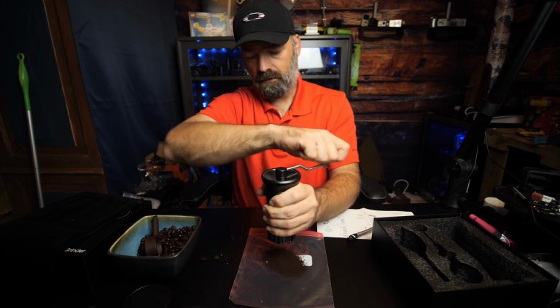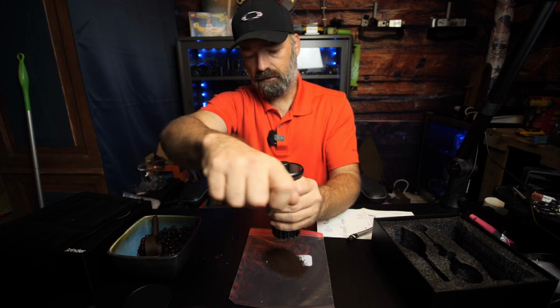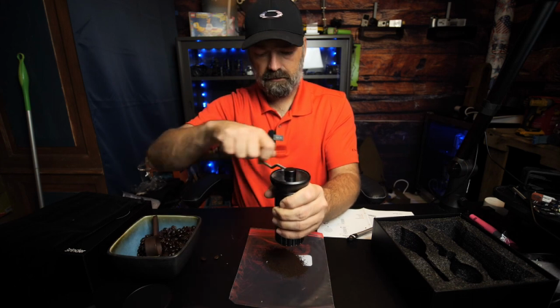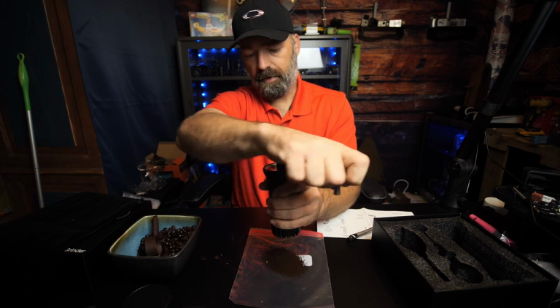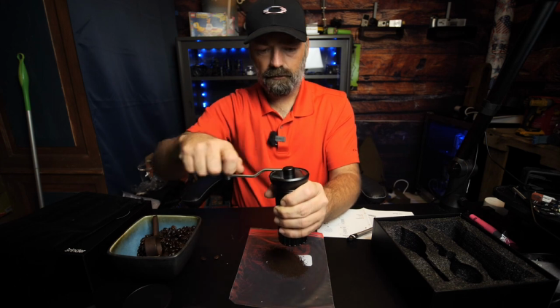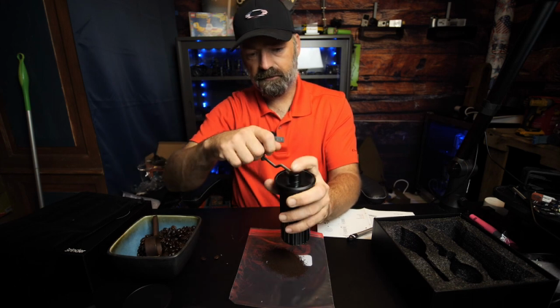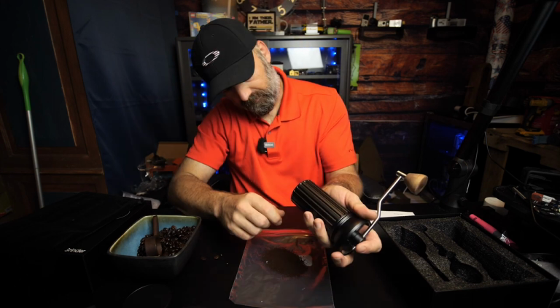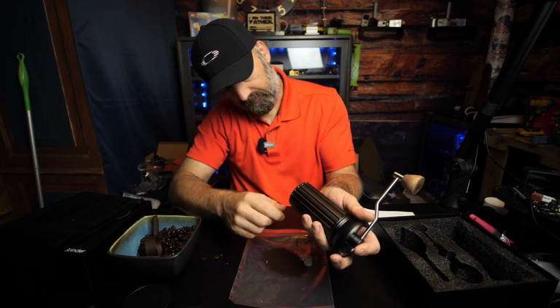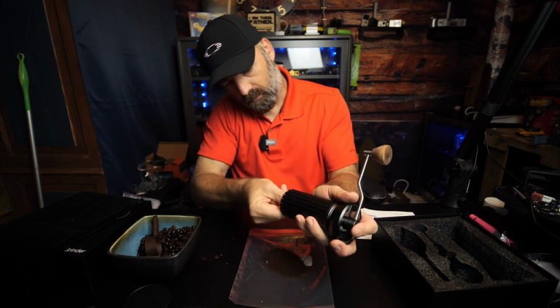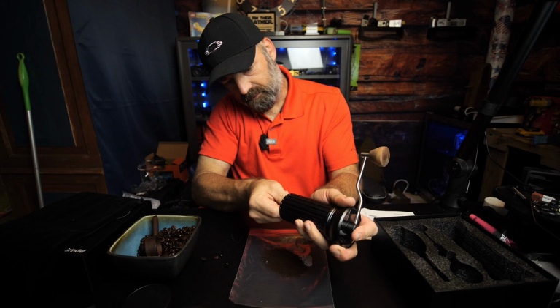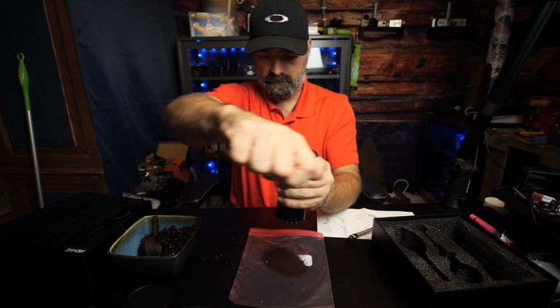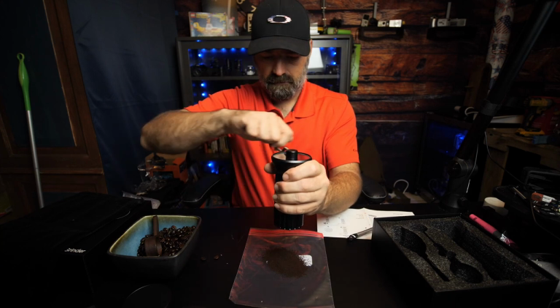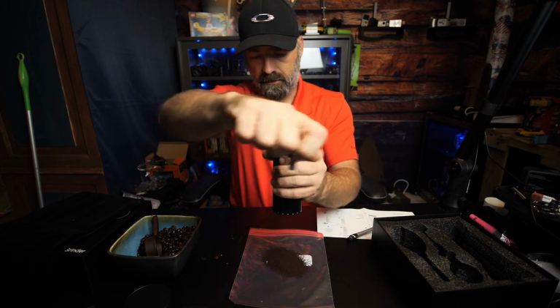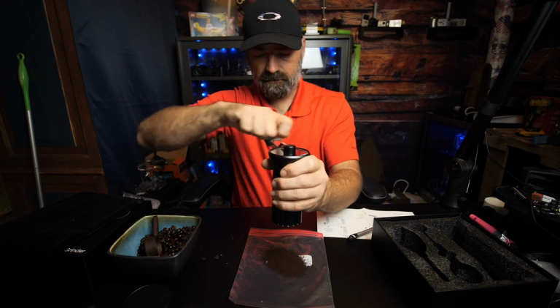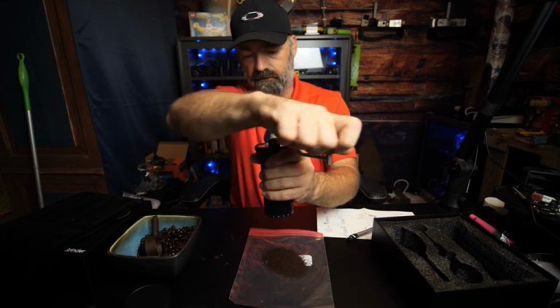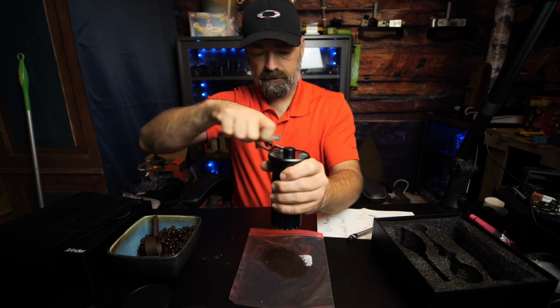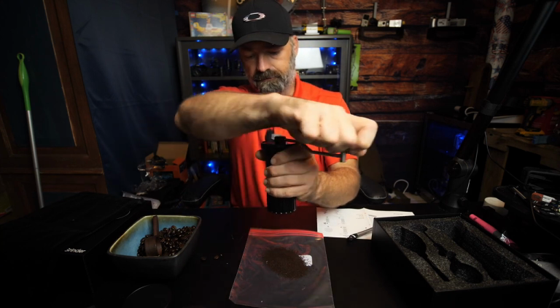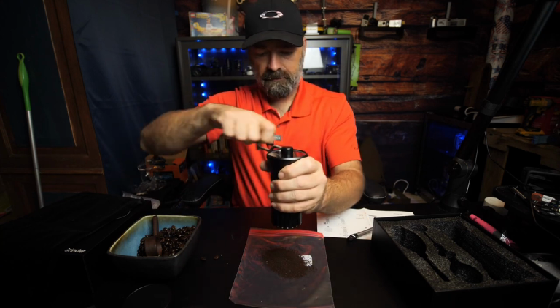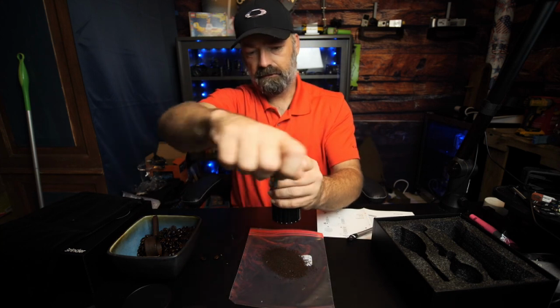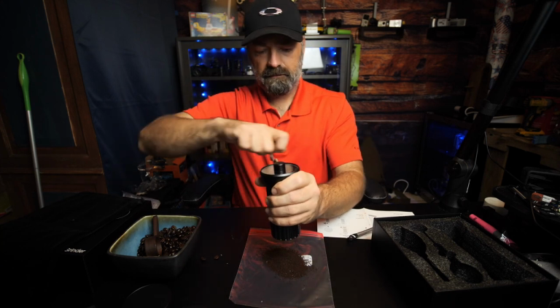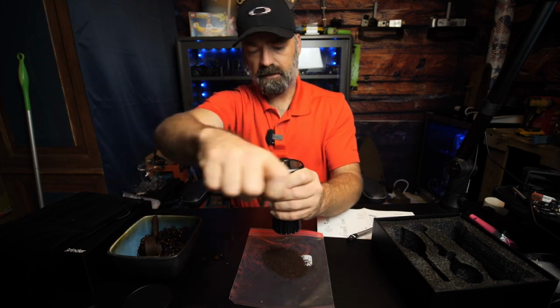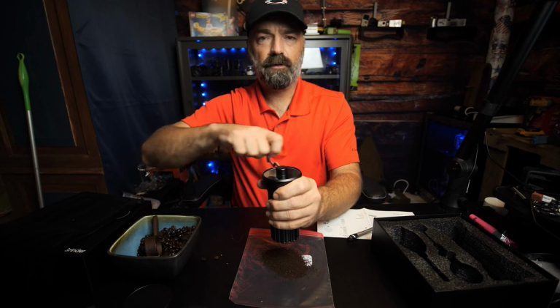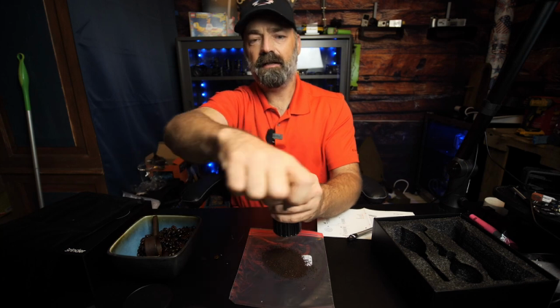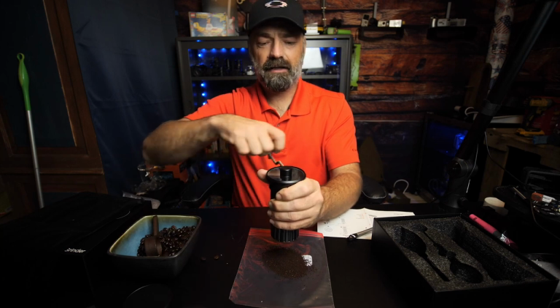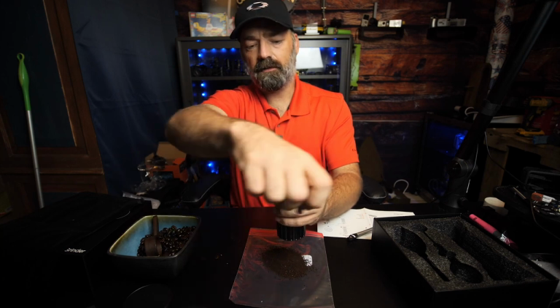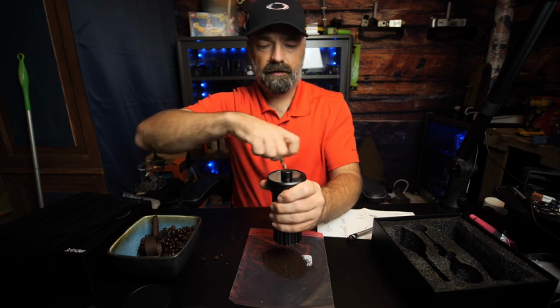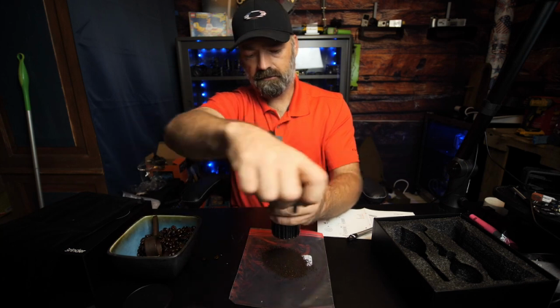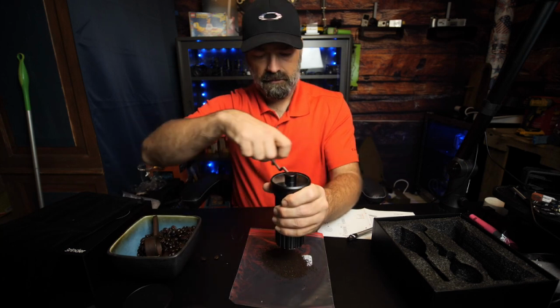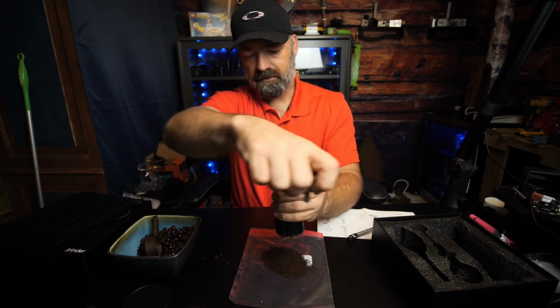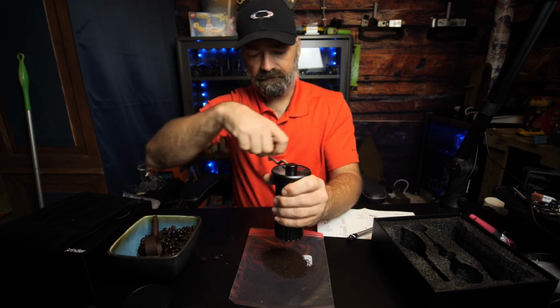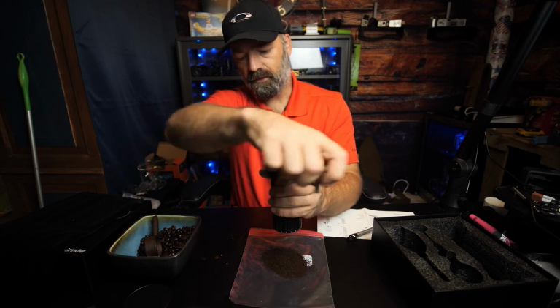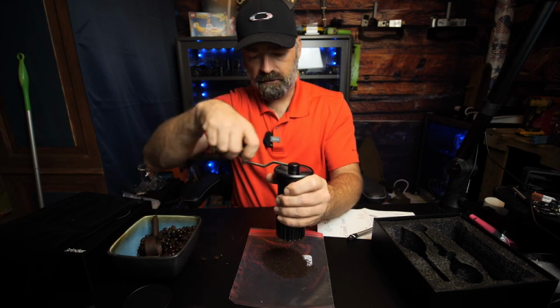For your automatic brewers — let's see if we can go even more coarse. Oh yeah, it gets as coarse as you want it. Super easy, I'm not struggling whatsoever — it's a nice fluid motion.